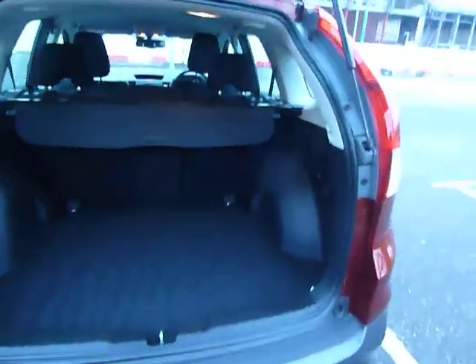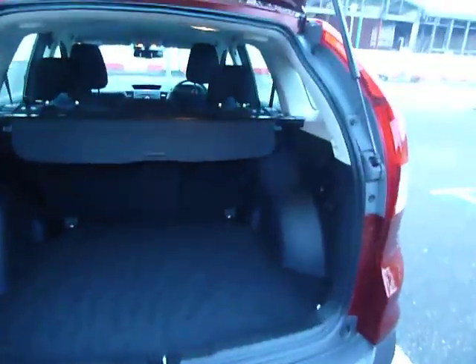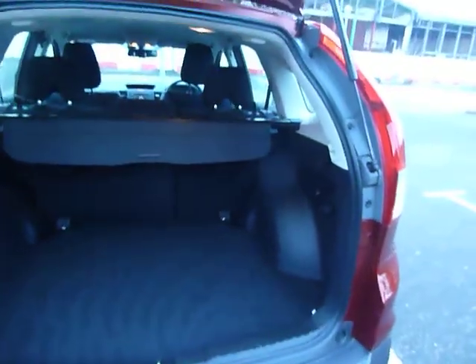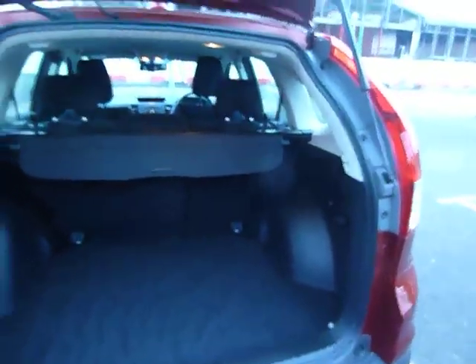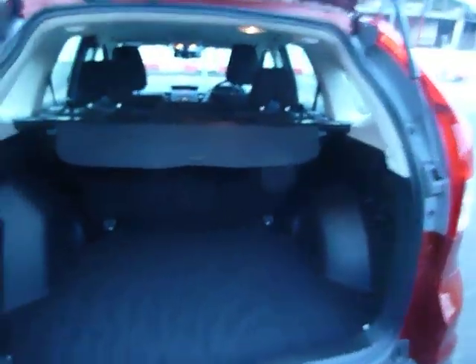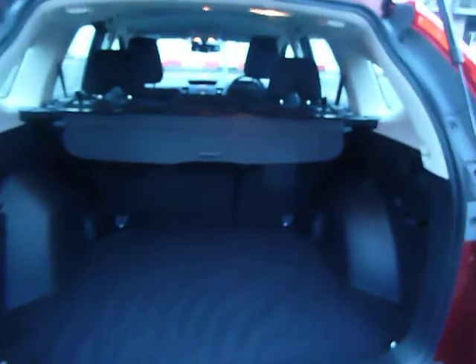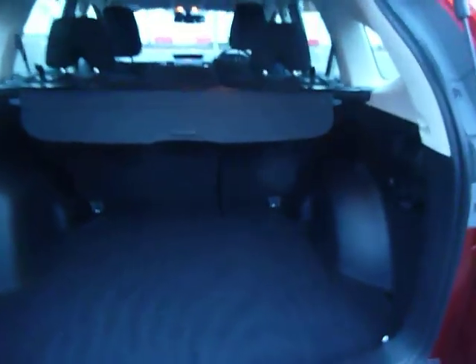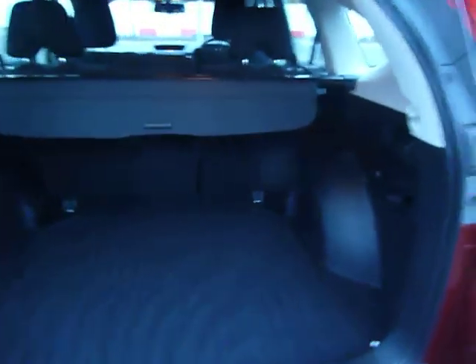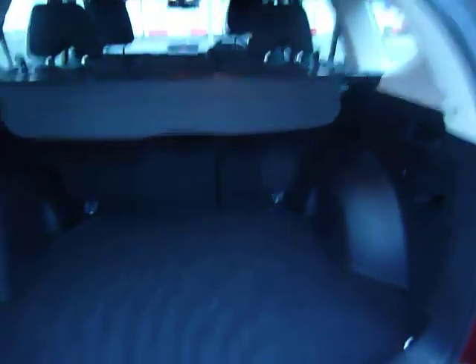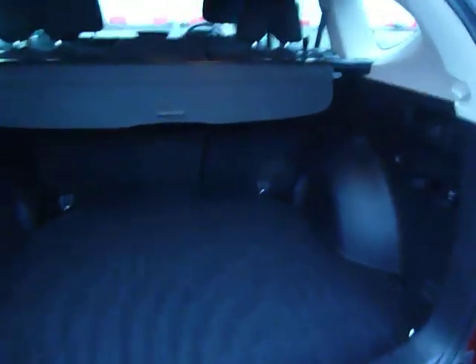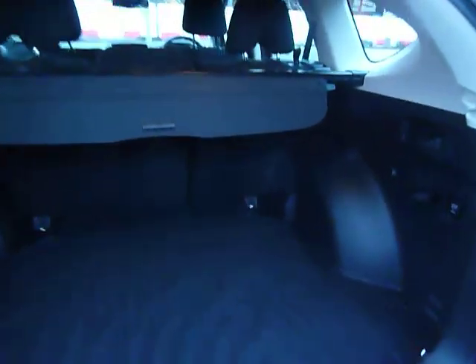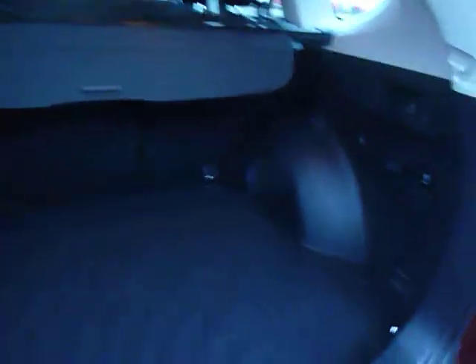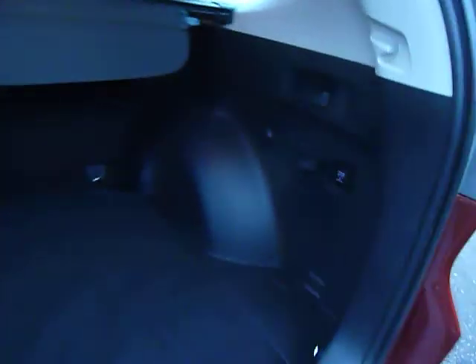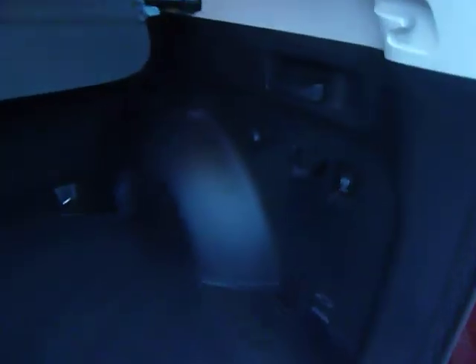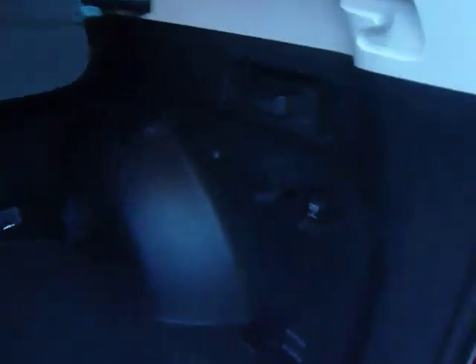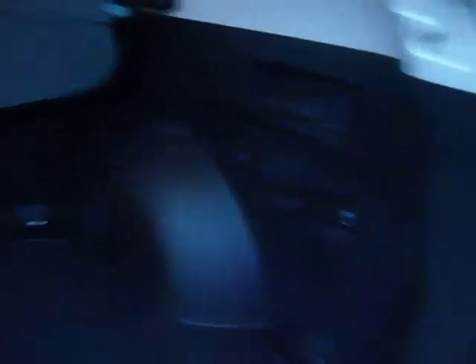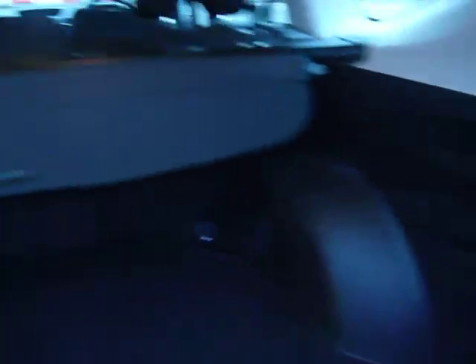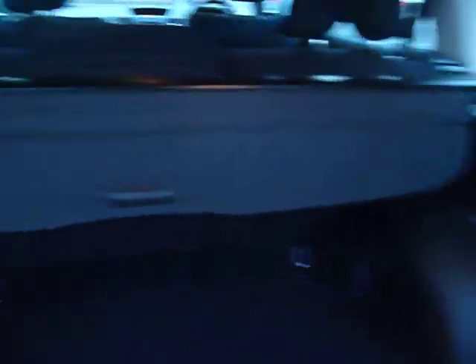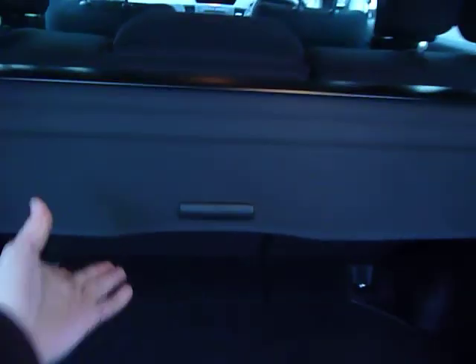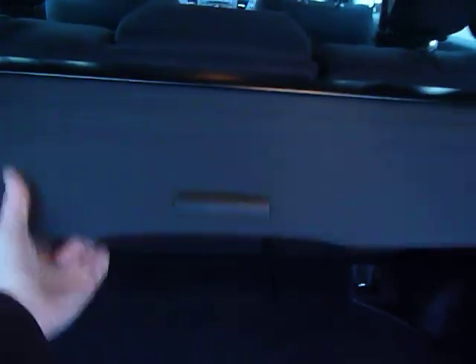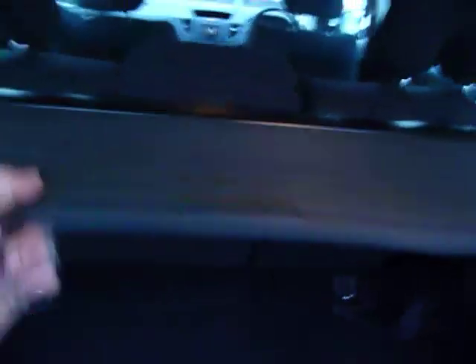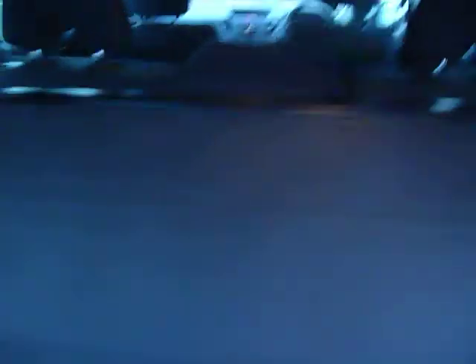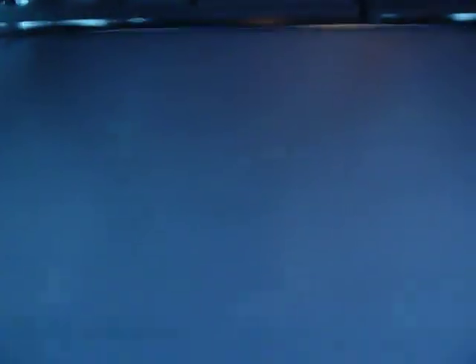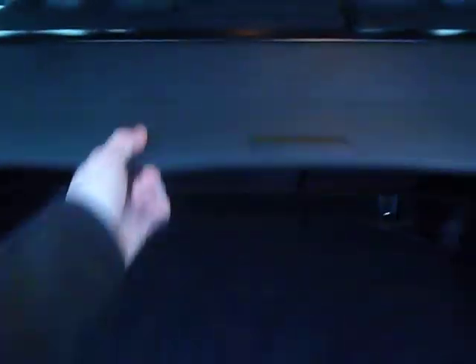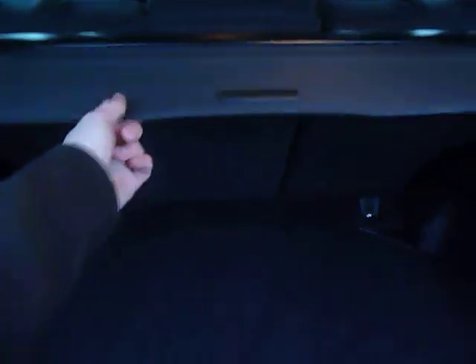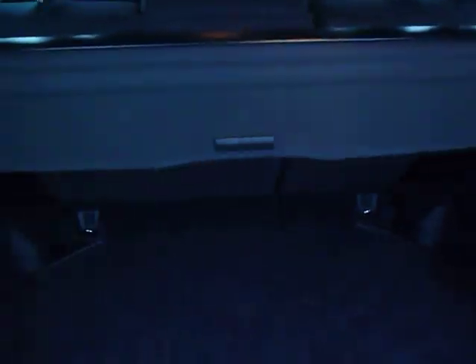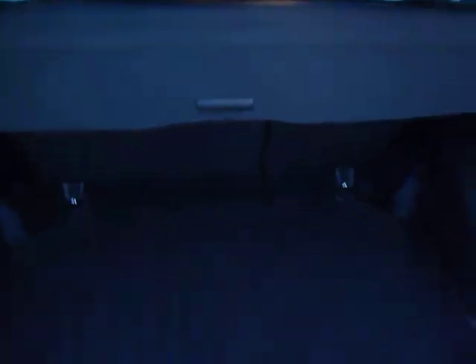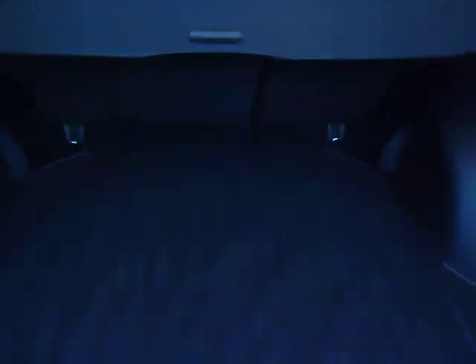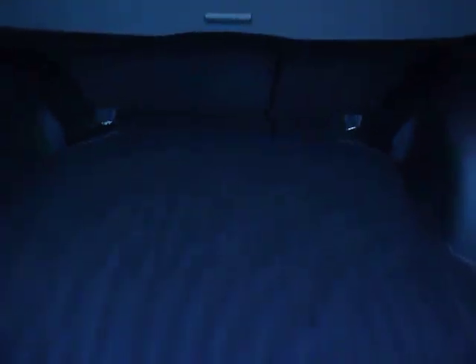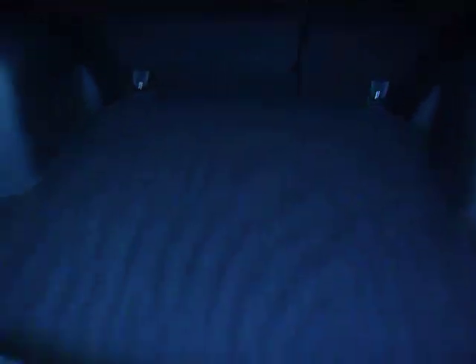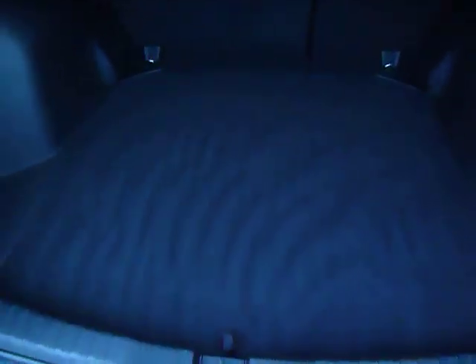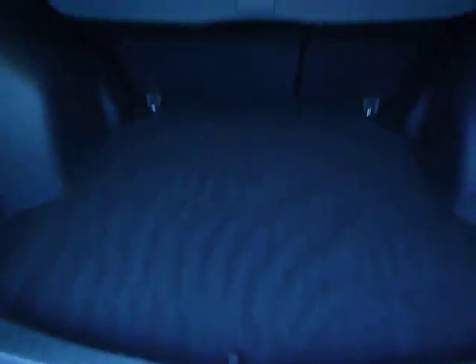There's a lot of space back here. You've got another power point at the back, a luggage cover on top, and your spare wheel underneath as well.